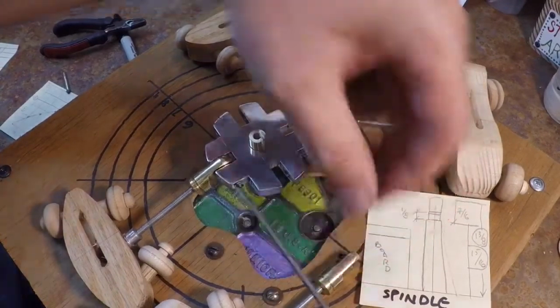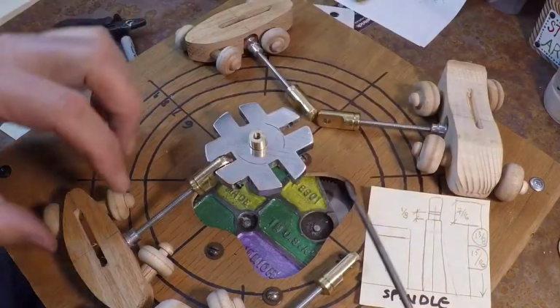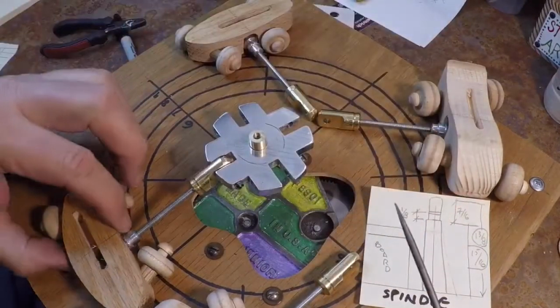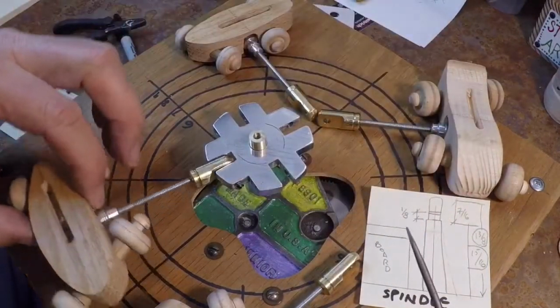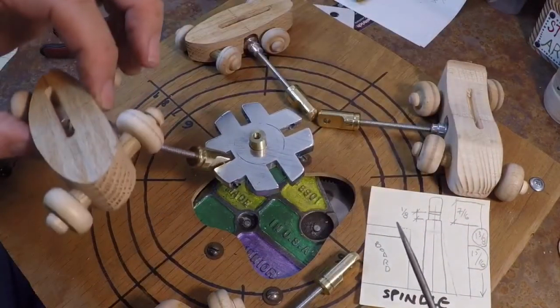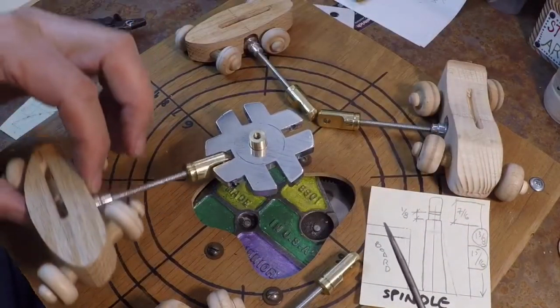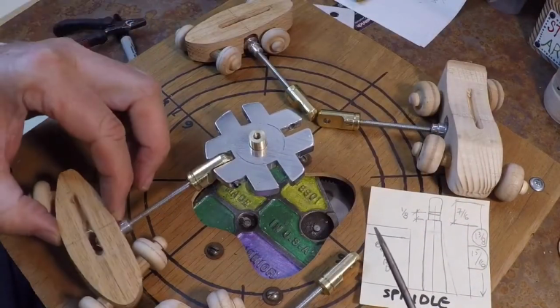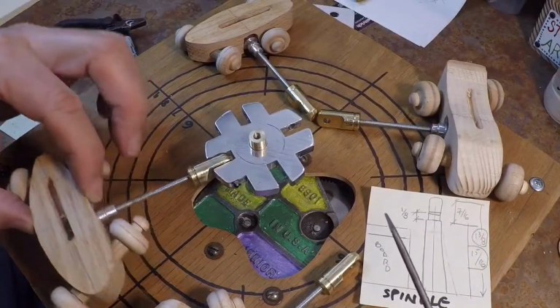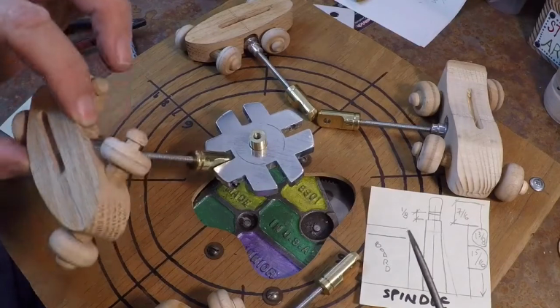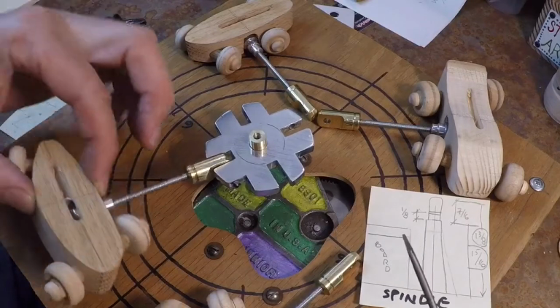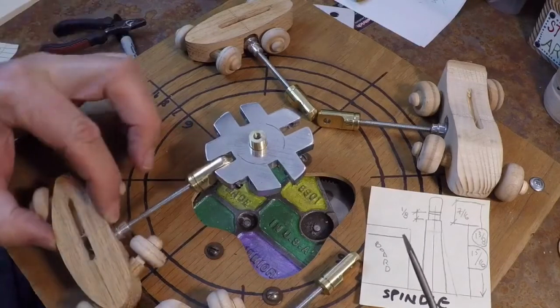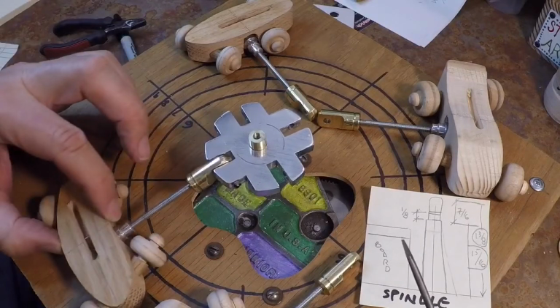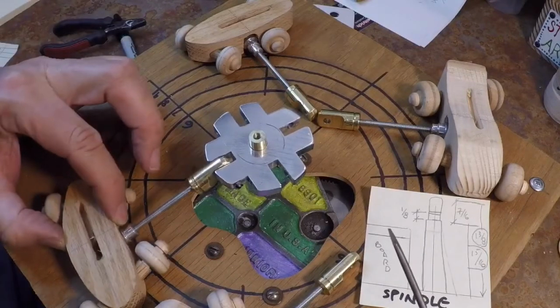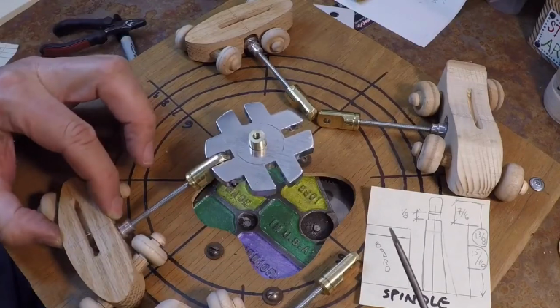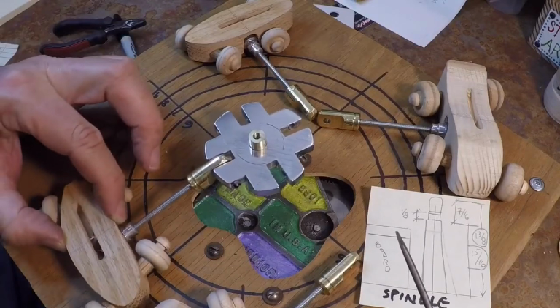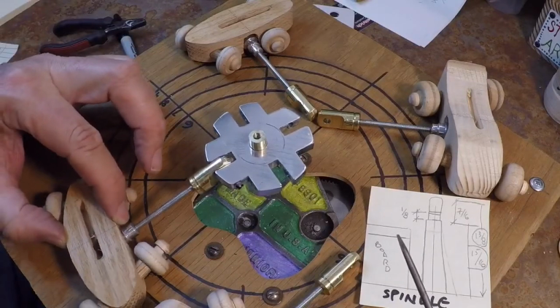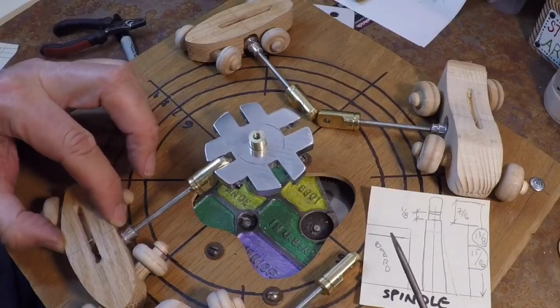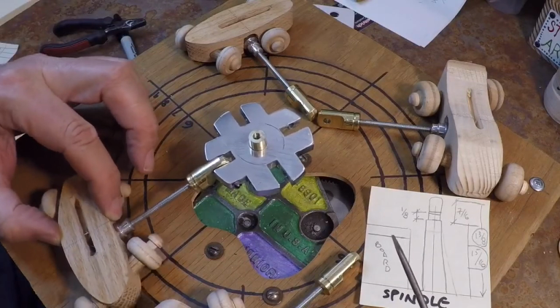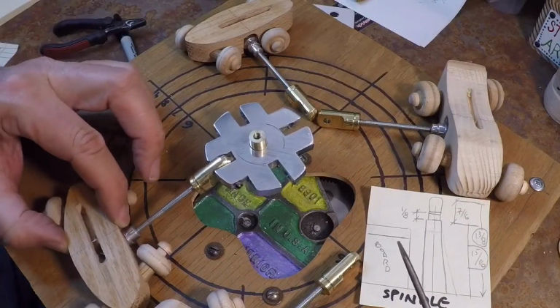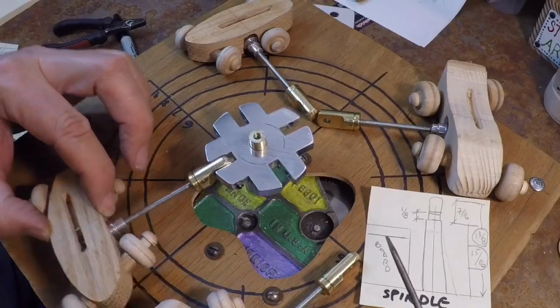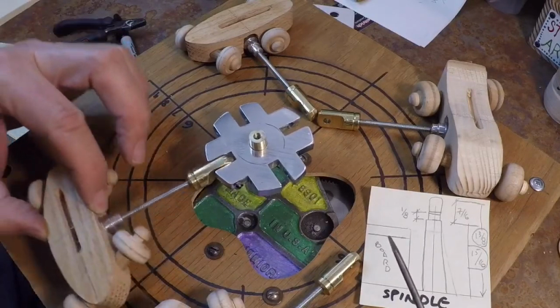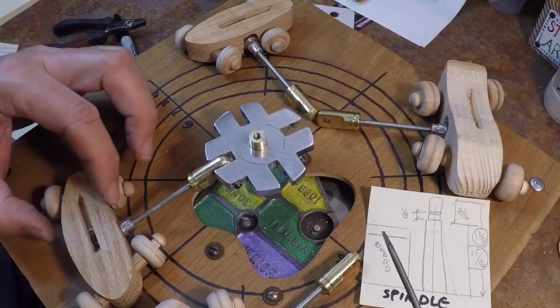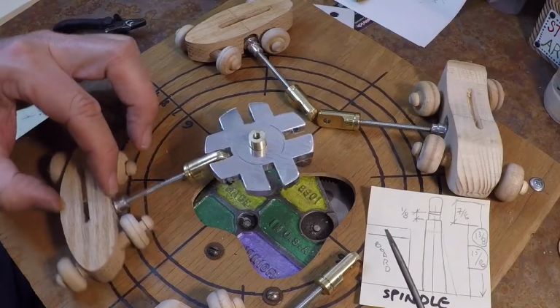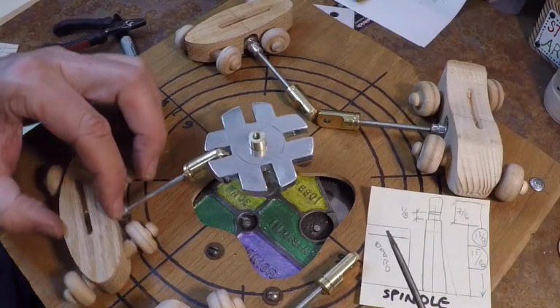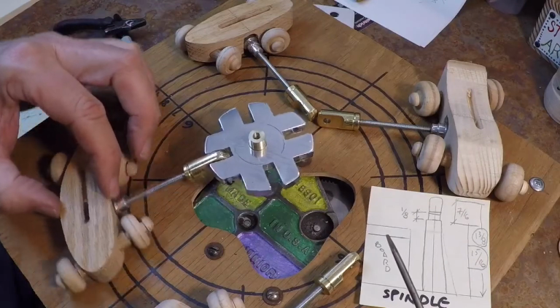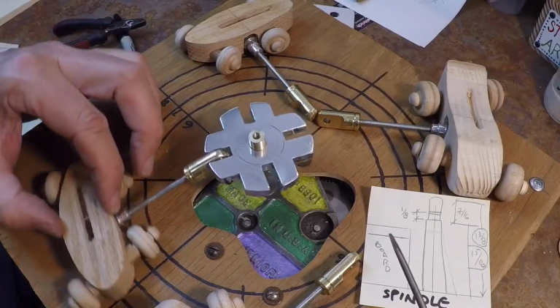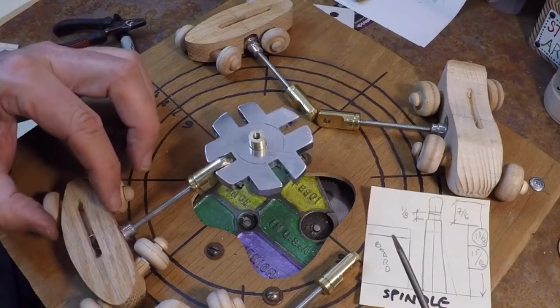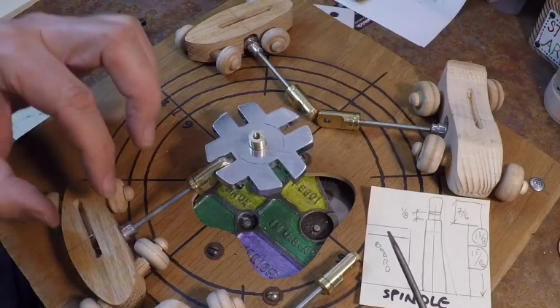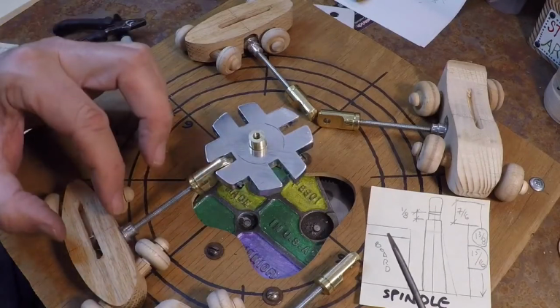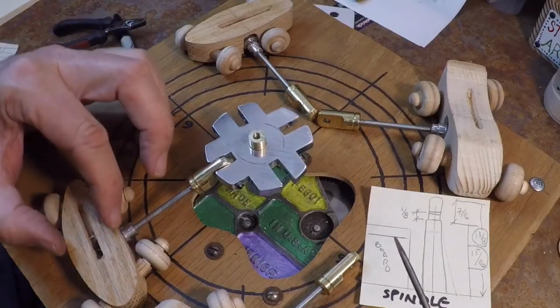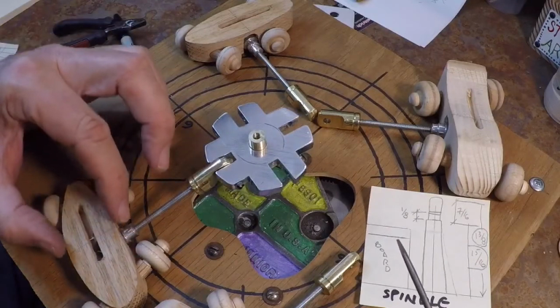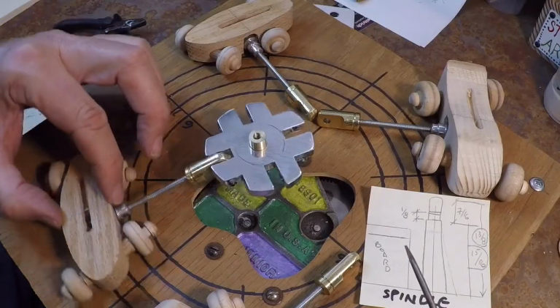That allows a full pivot of the car like this, so that the car can go where it needs to go. There's a little bit of looseness there so that the car will always be sitting straight down on the track.